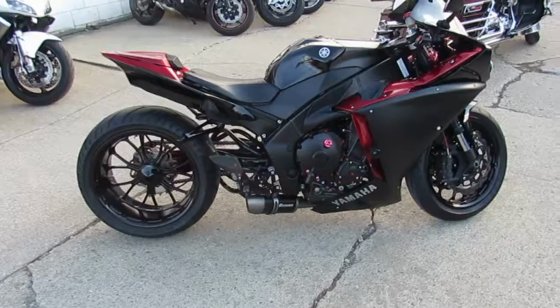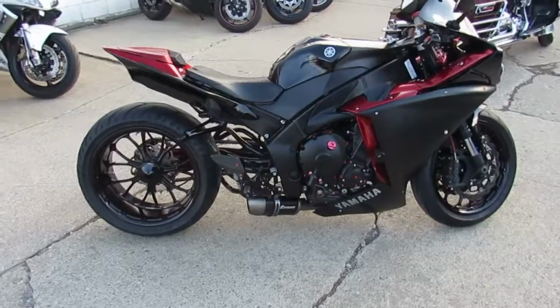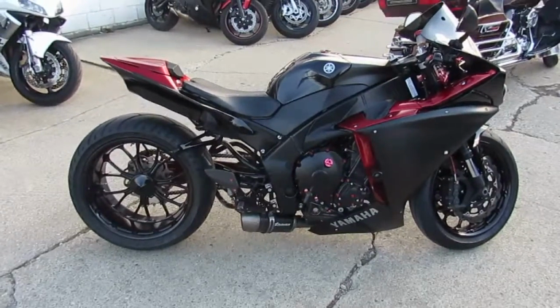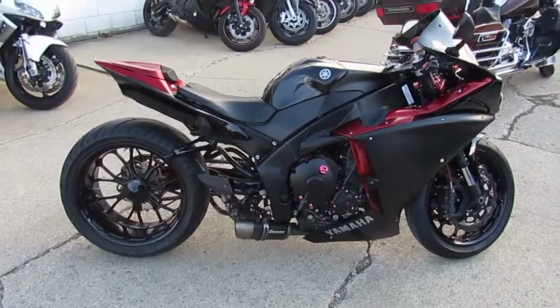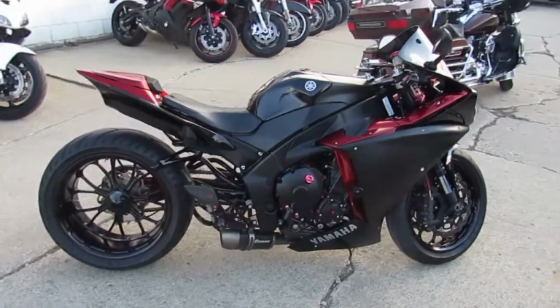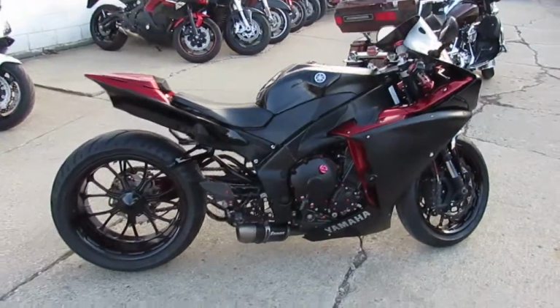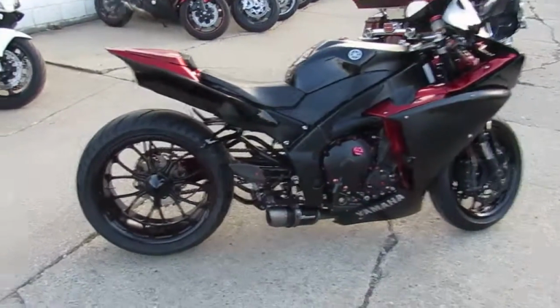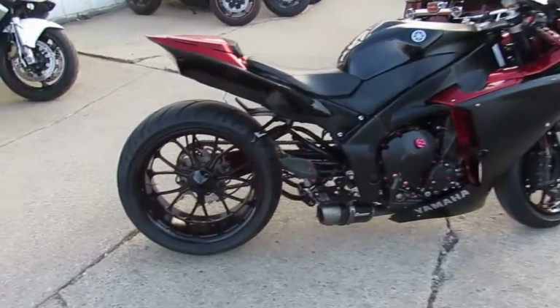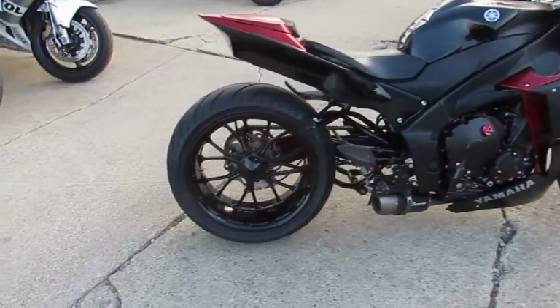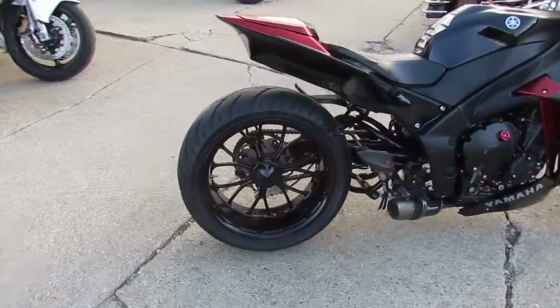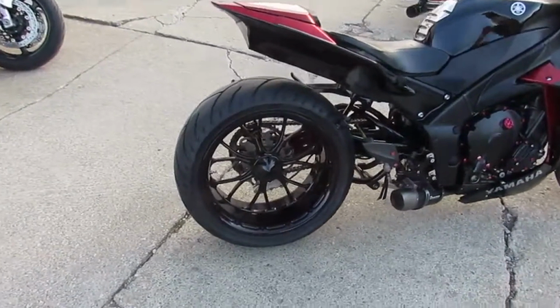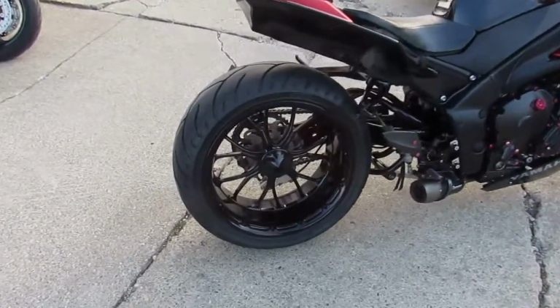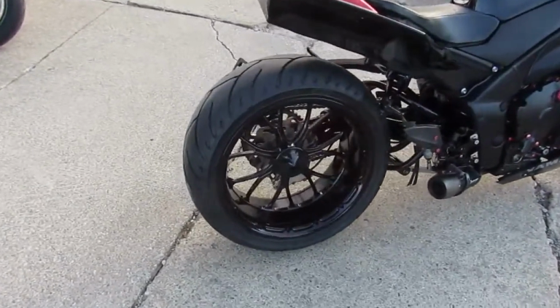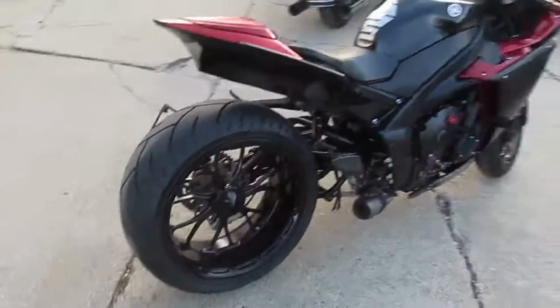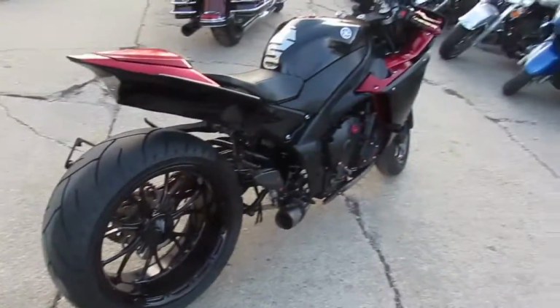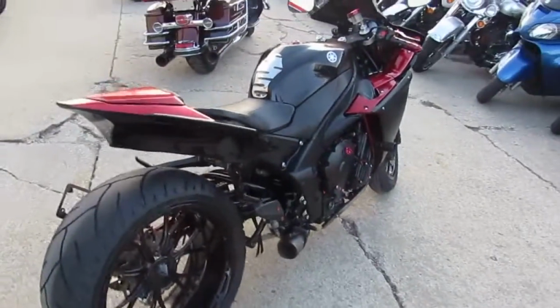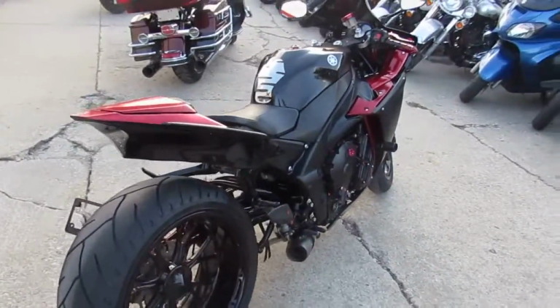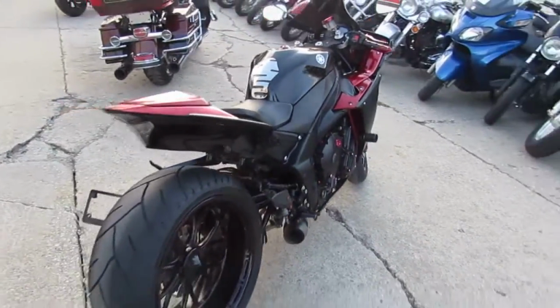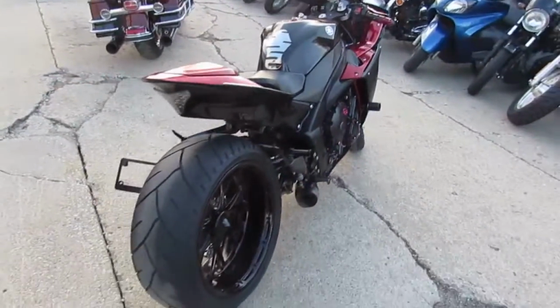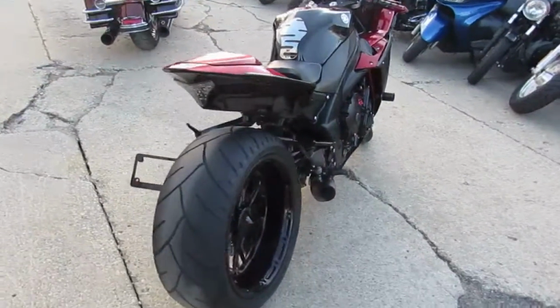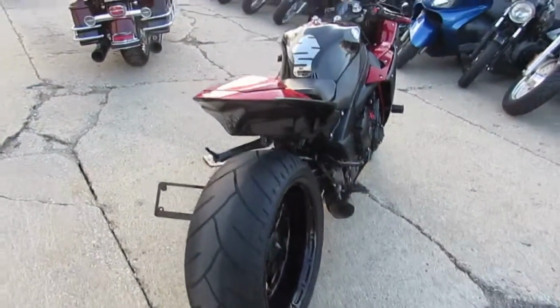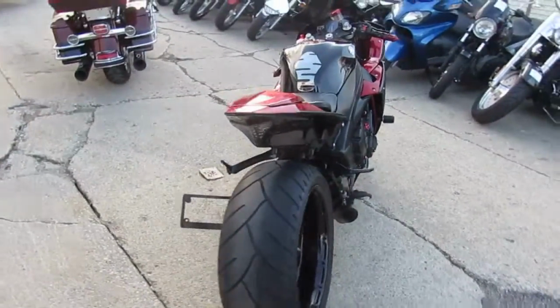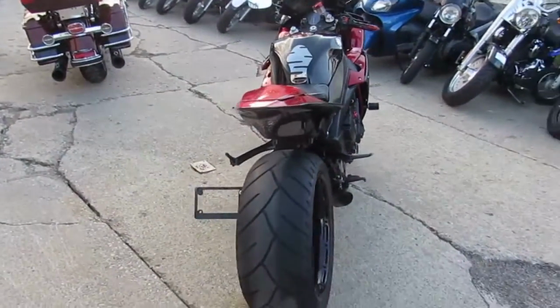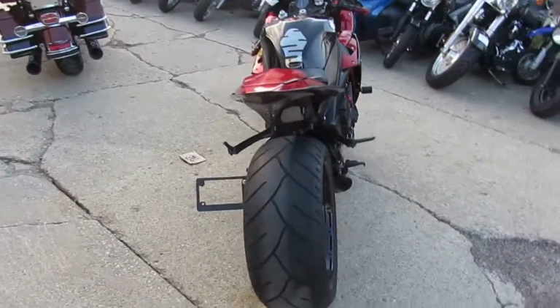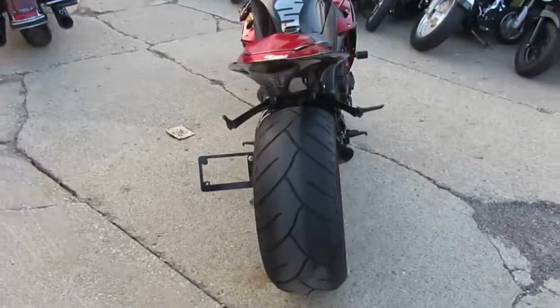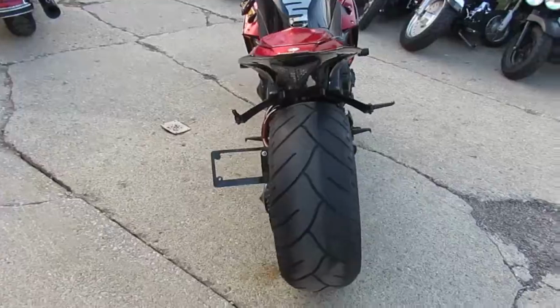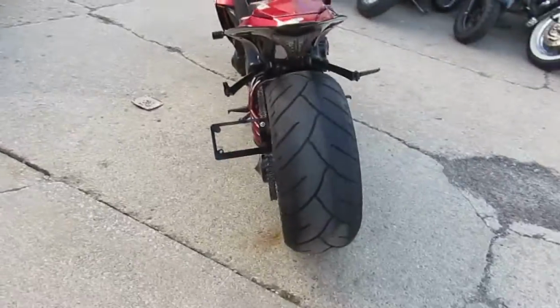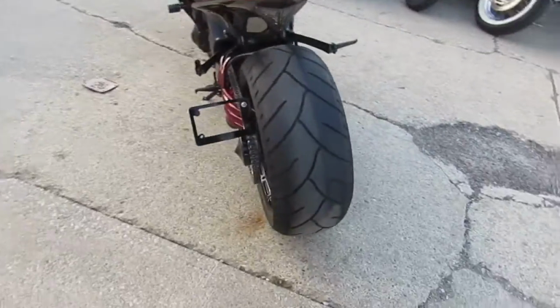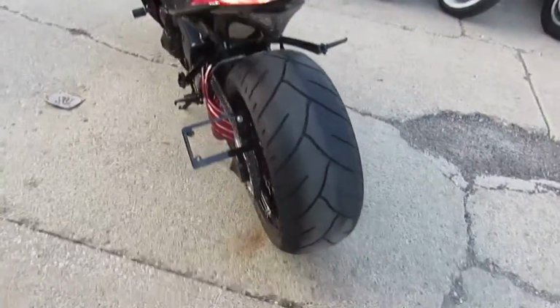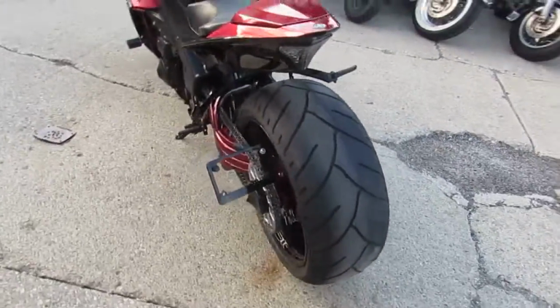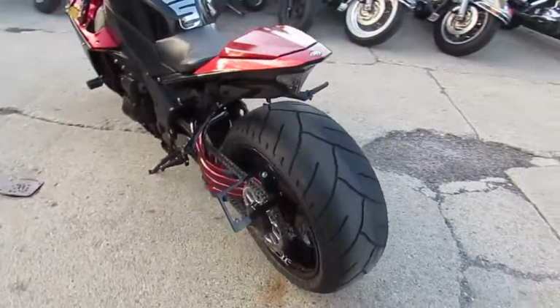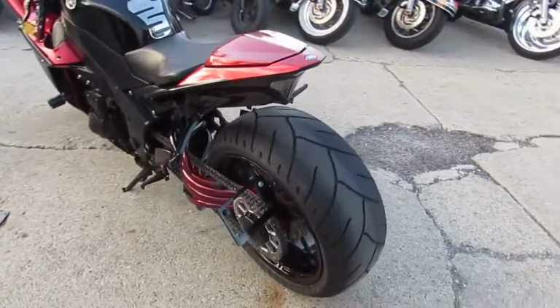Hello fellow riders, it's Chad and Andrew here at Approval Power Sports. It's a beautiful fall day. We're doing some videos — we just got another two truckloads of bikes in, so keep an eye on our website, Facebook page, and YouTube — all that good stuff.